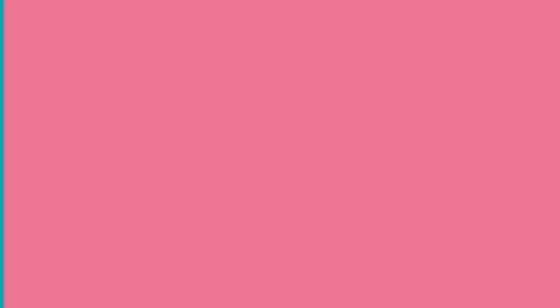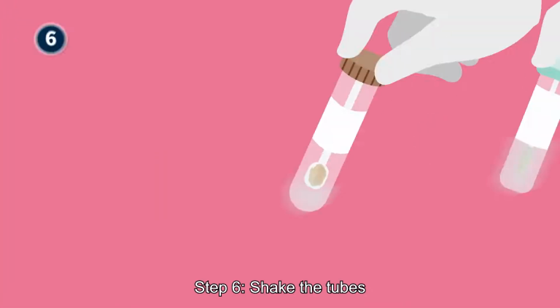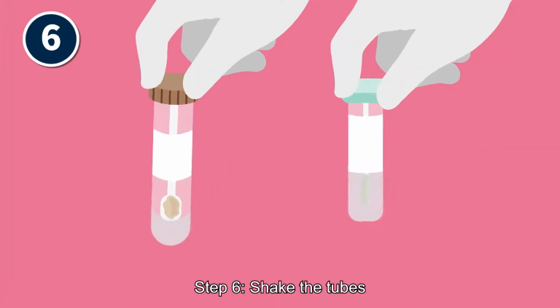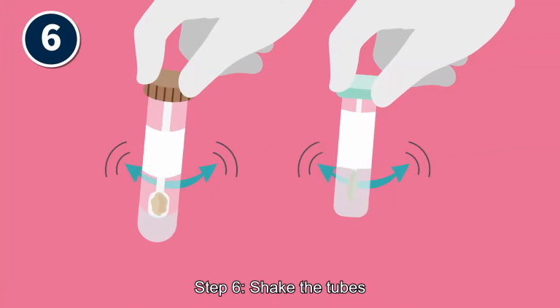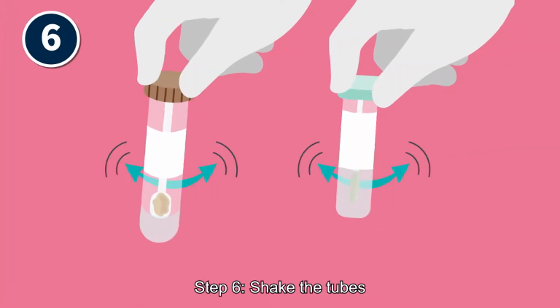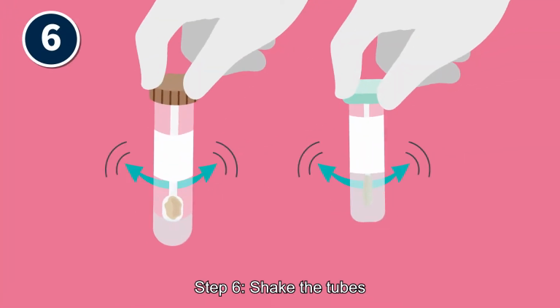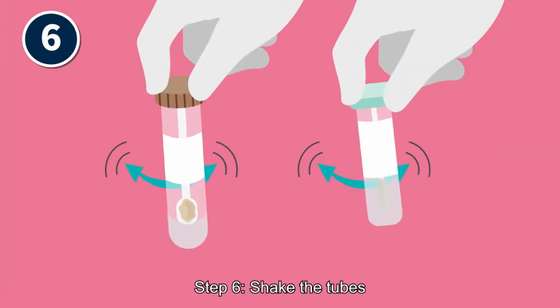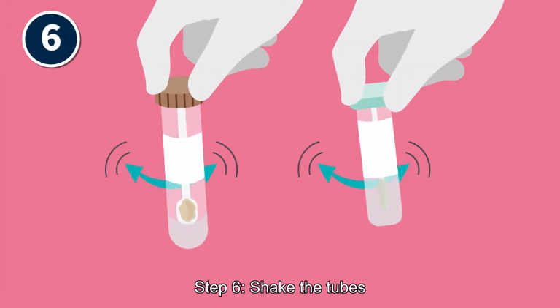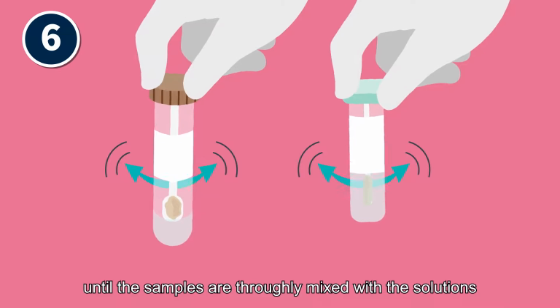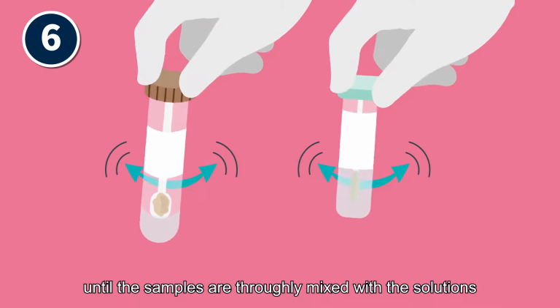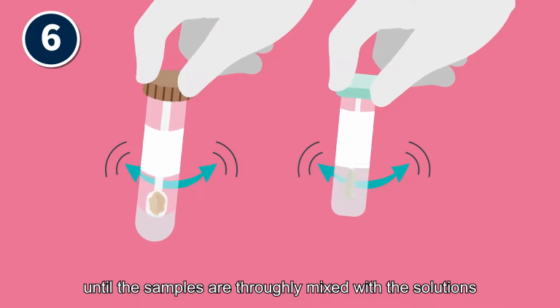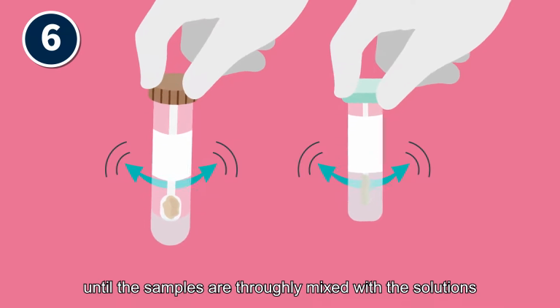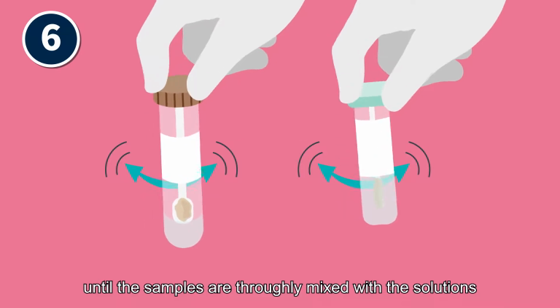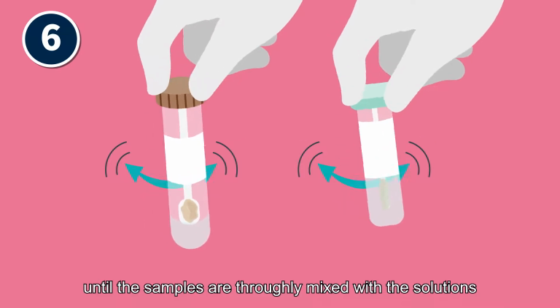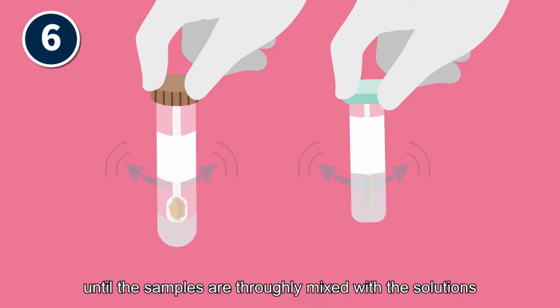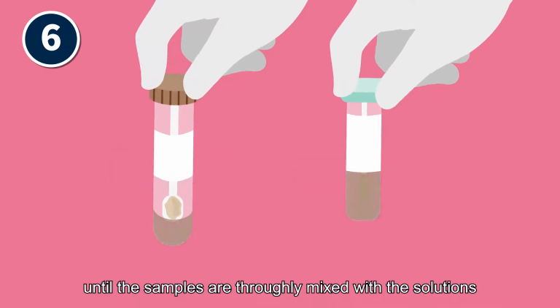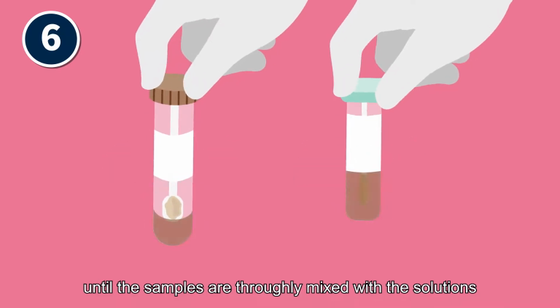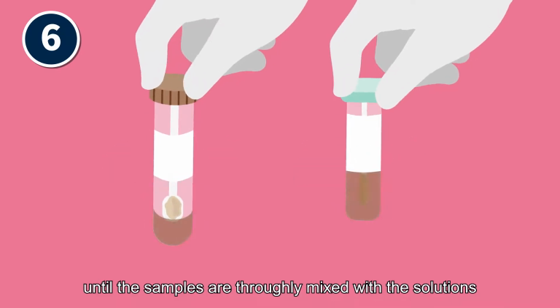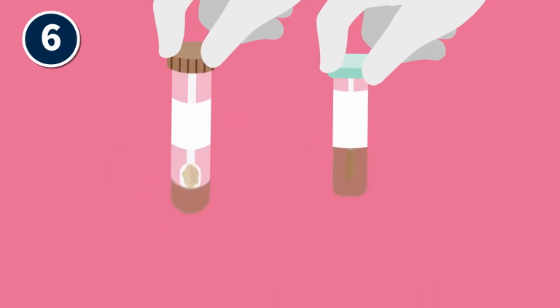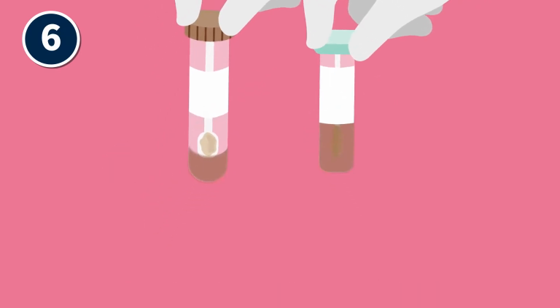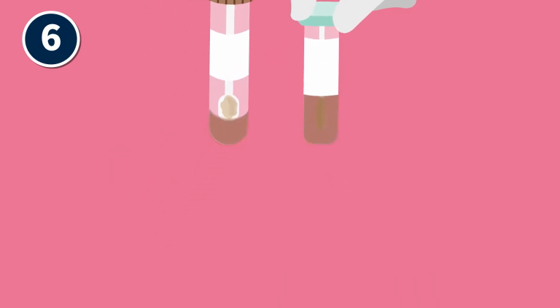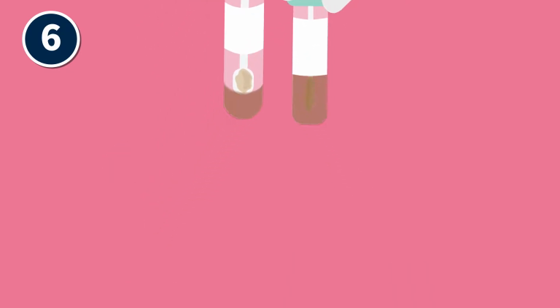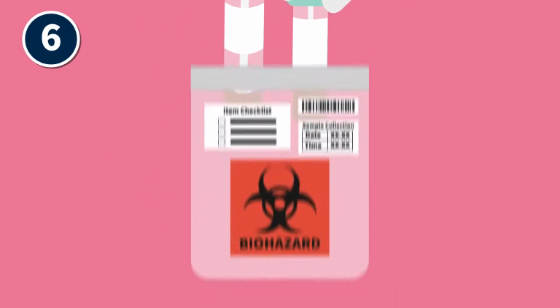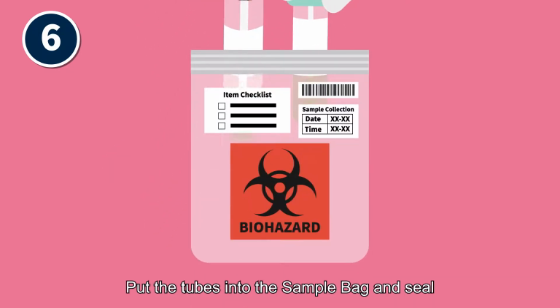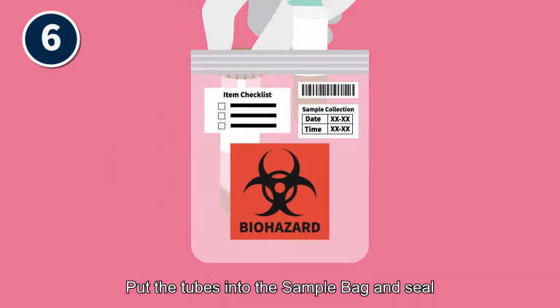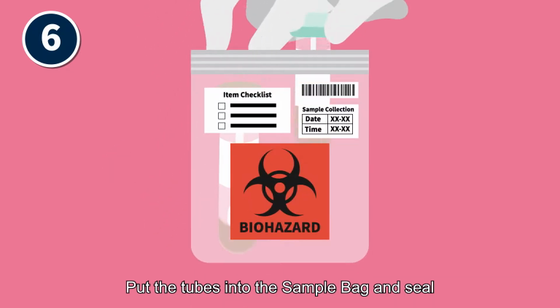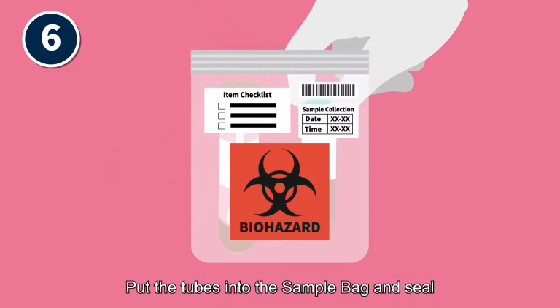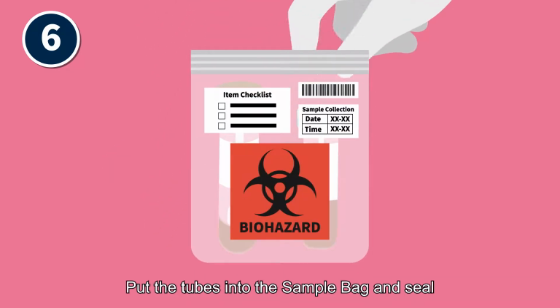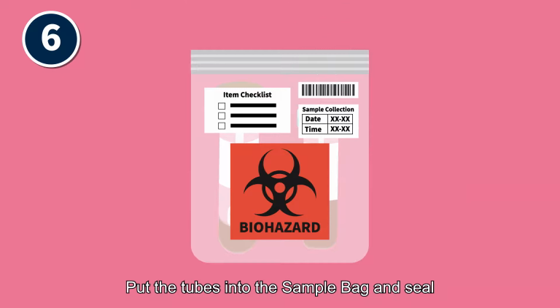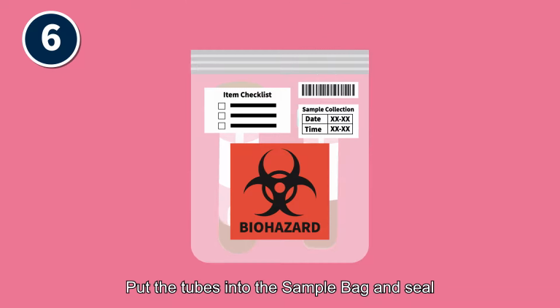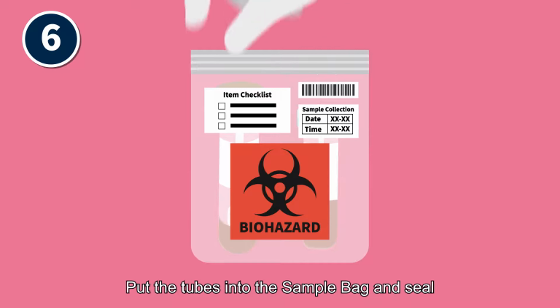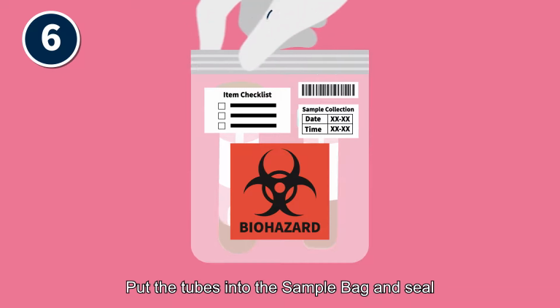Step 6: Shake the tubes until the samples are thoroughly mixed with the solutions. Put the tubes into the sample bag and seal.